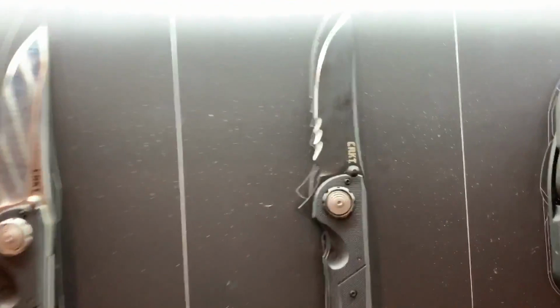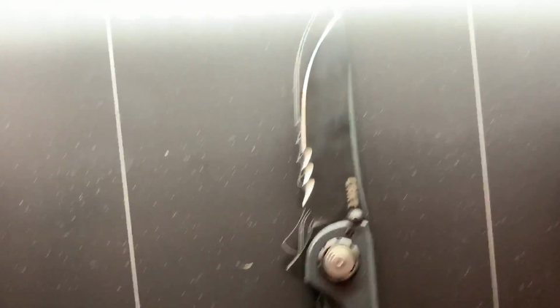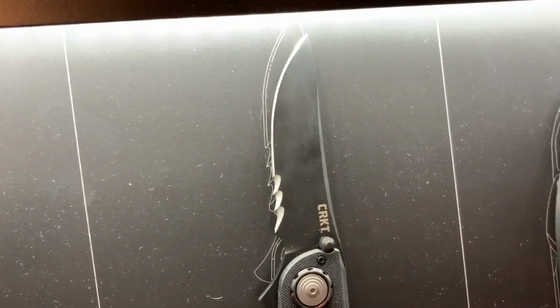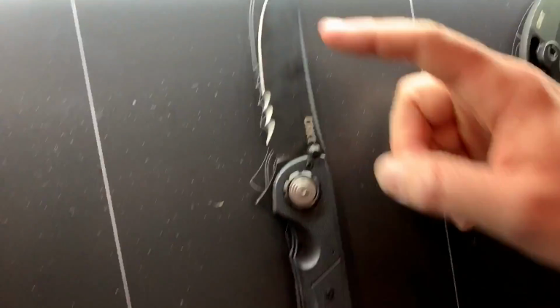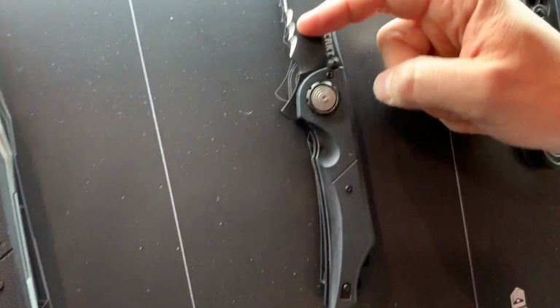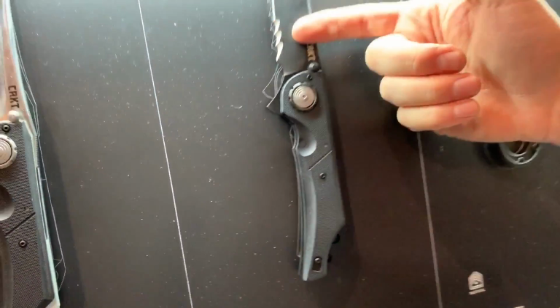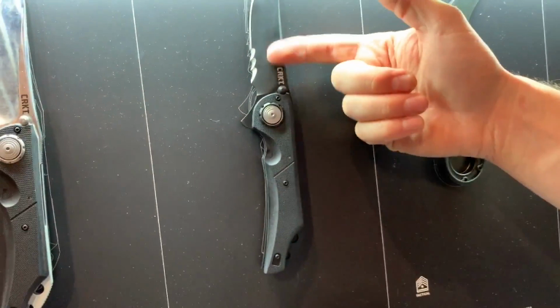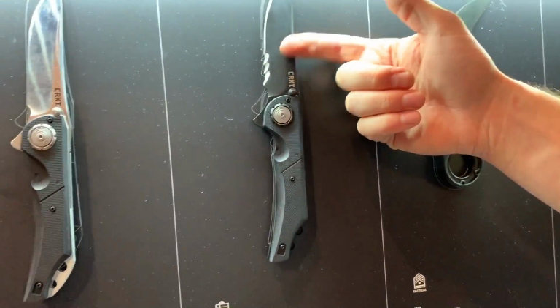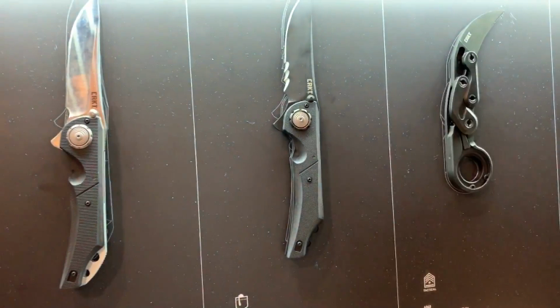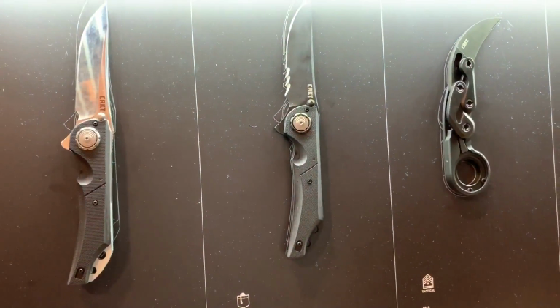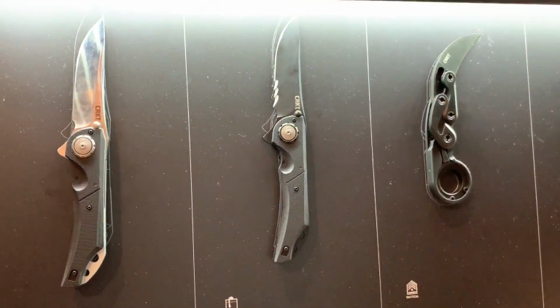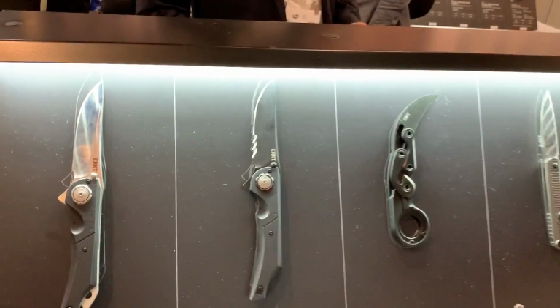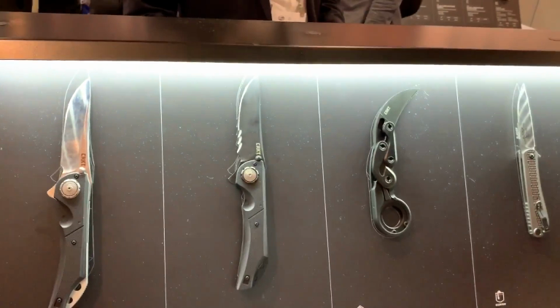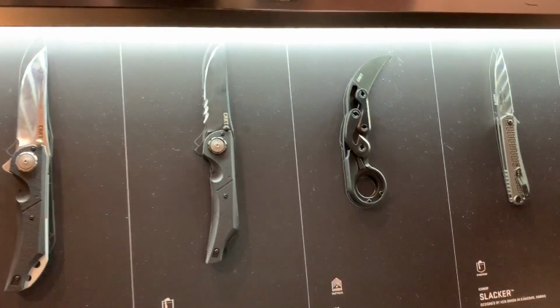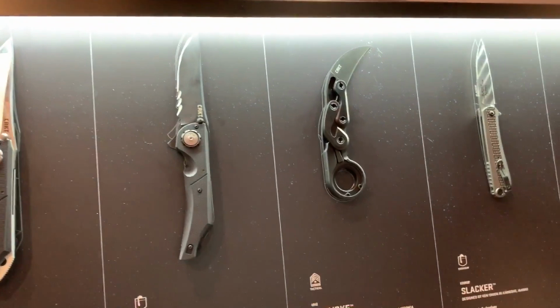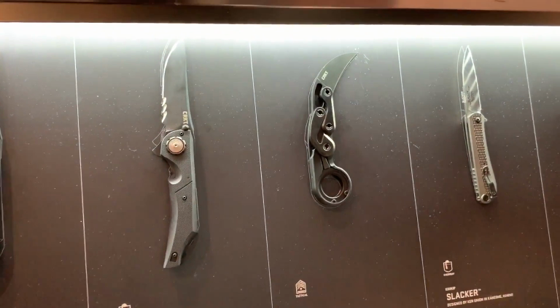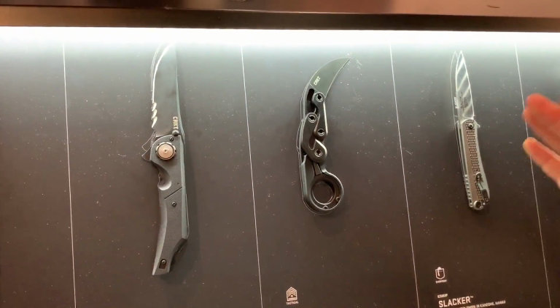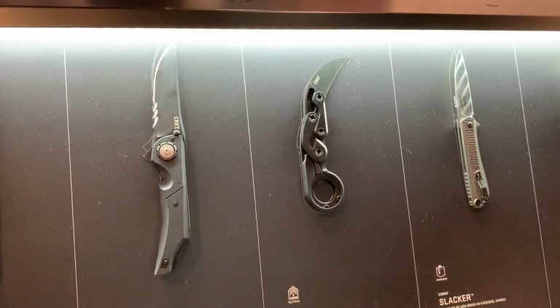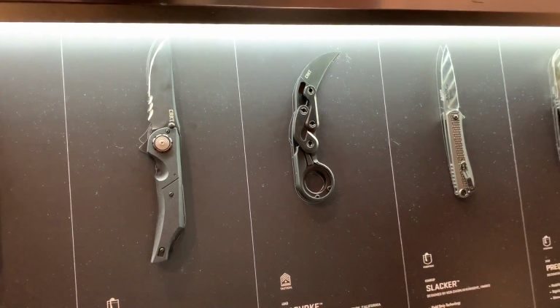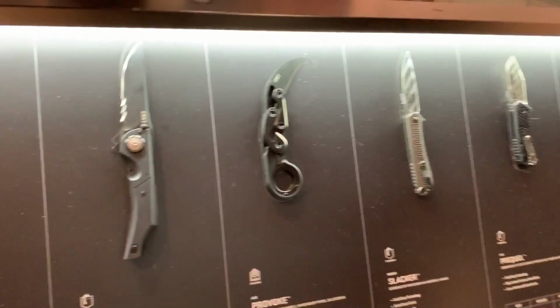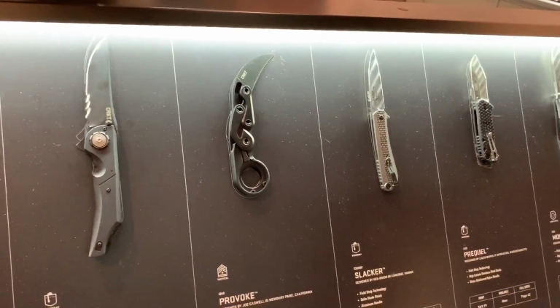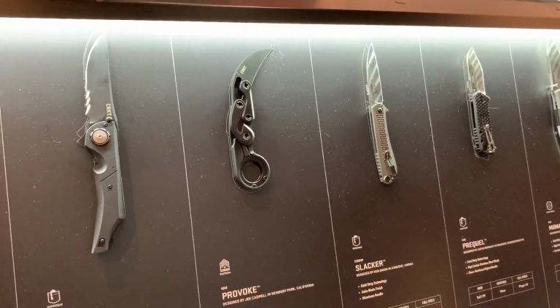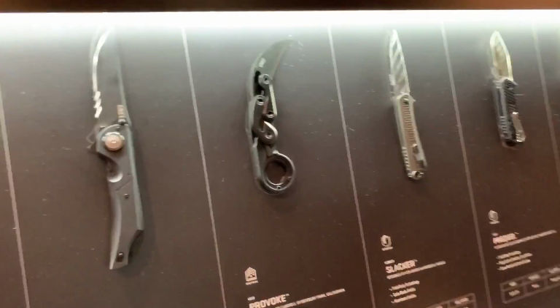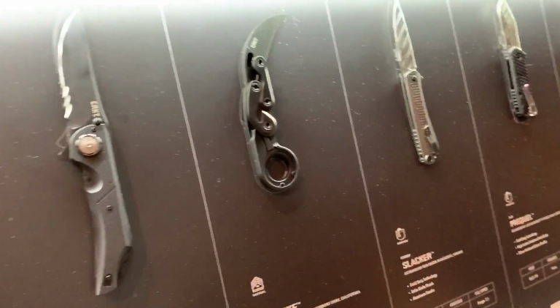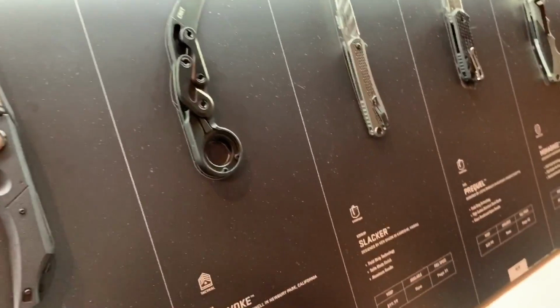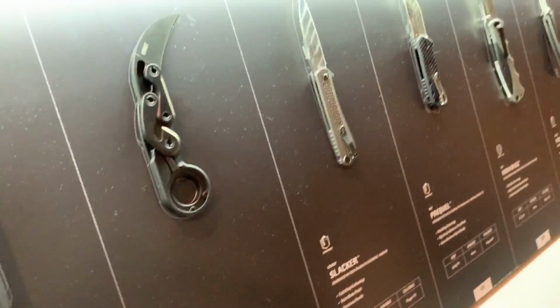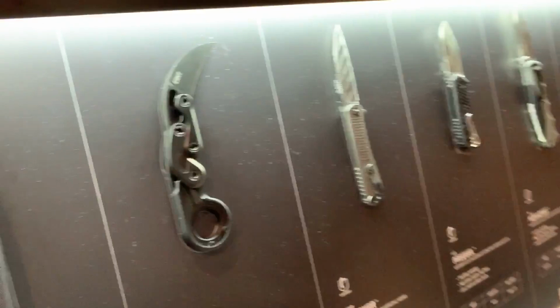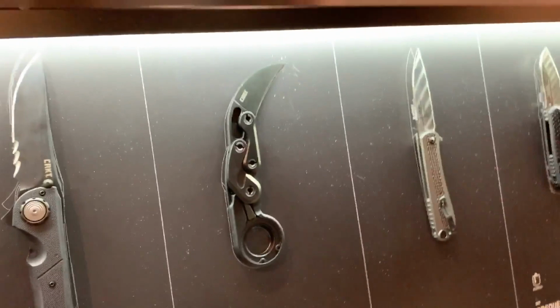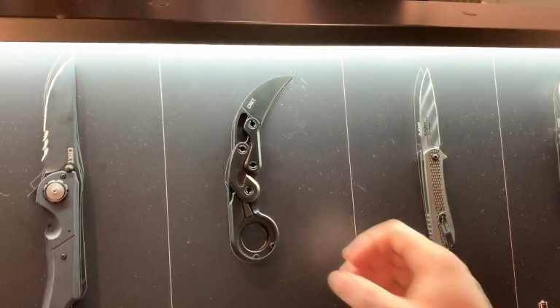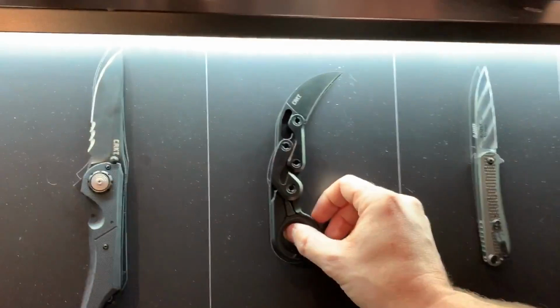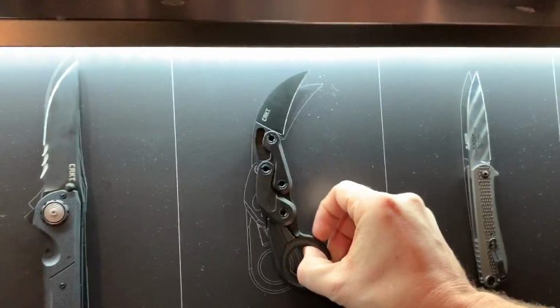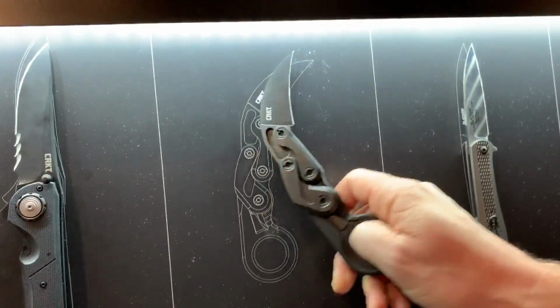It's also available with Veff serrations. Tom Veff is our local sharpening guru — he'll Veff anything.